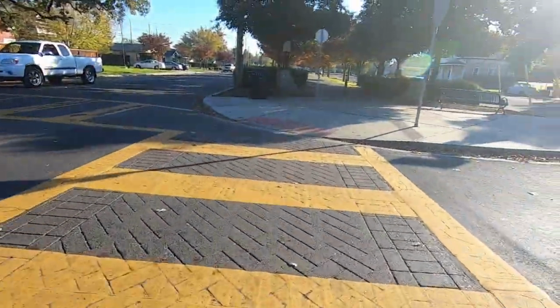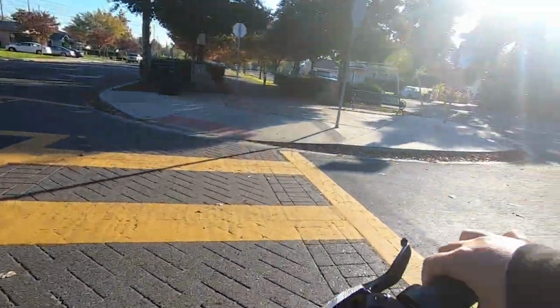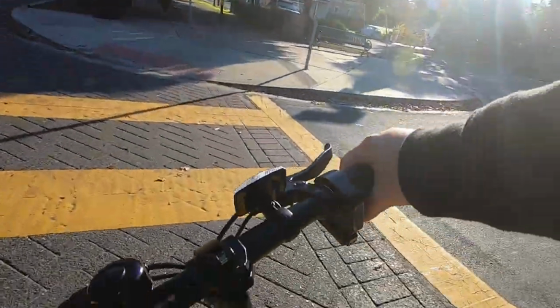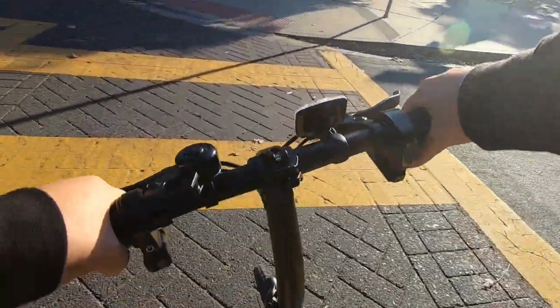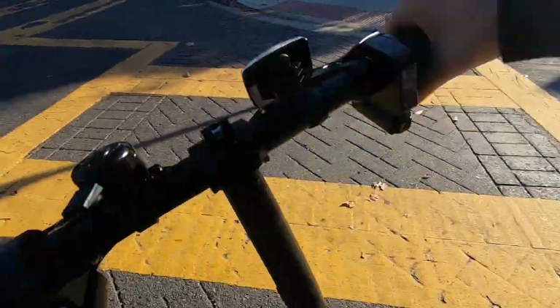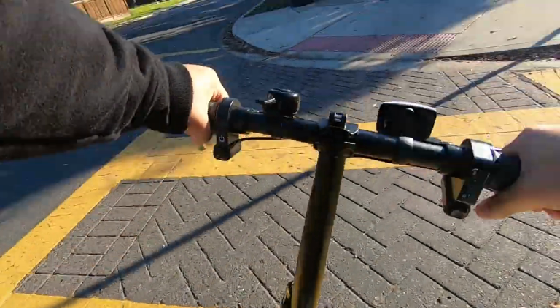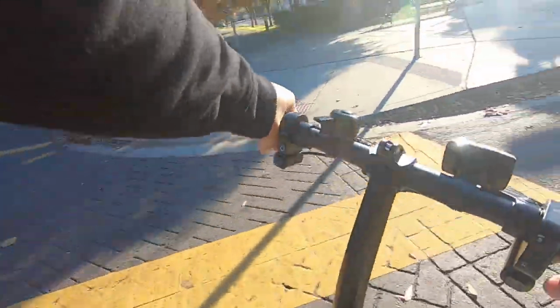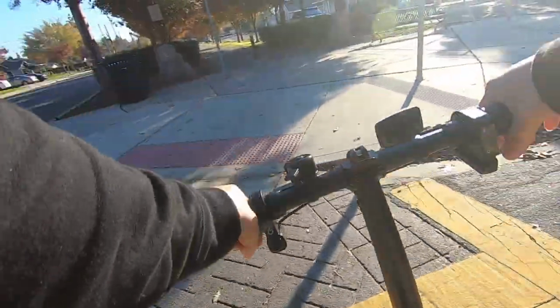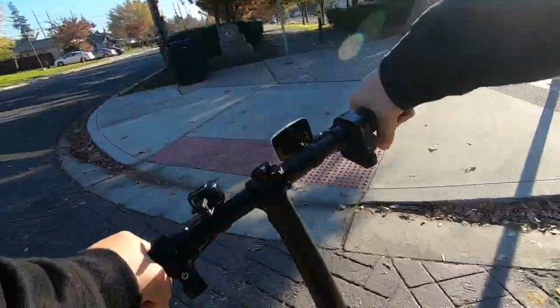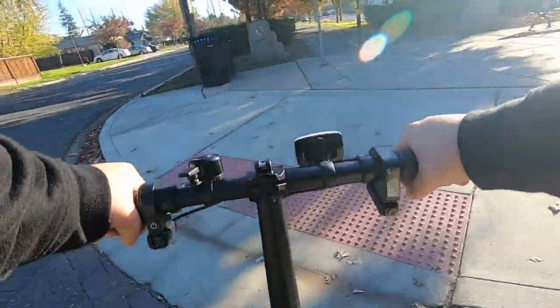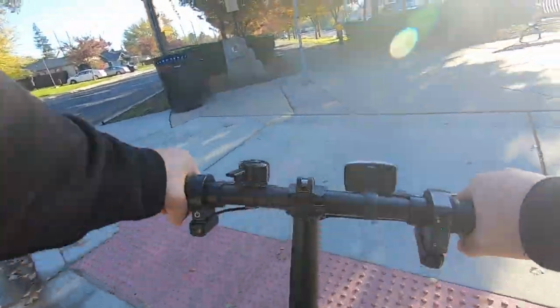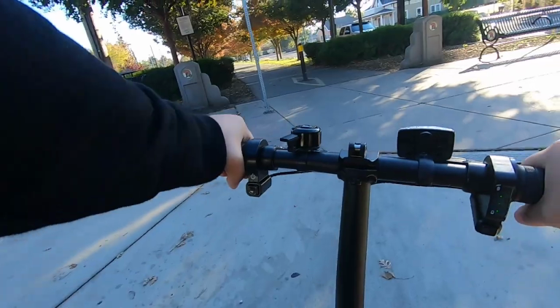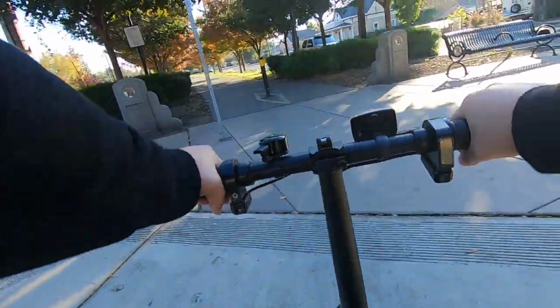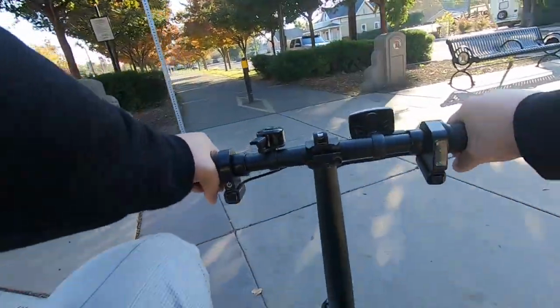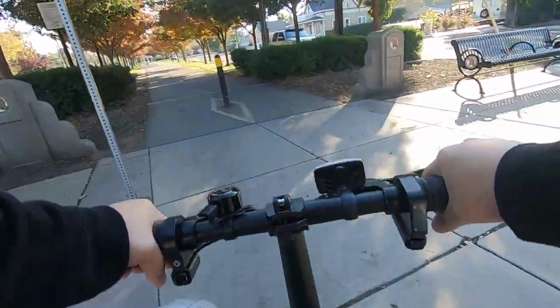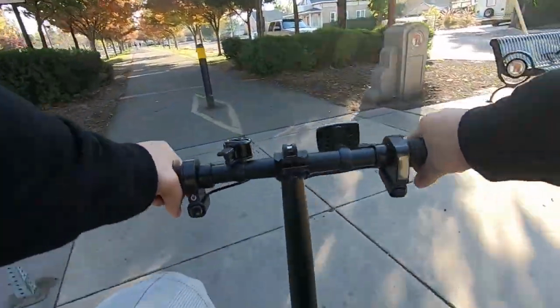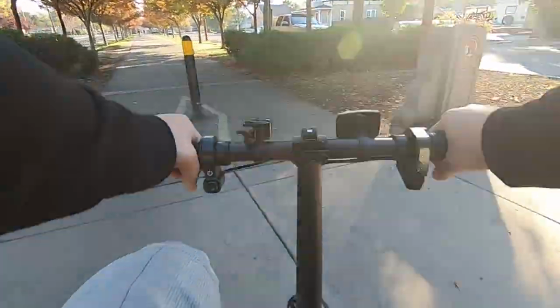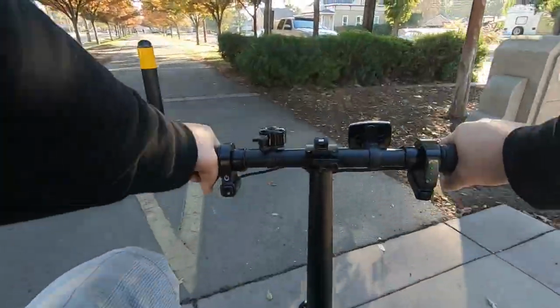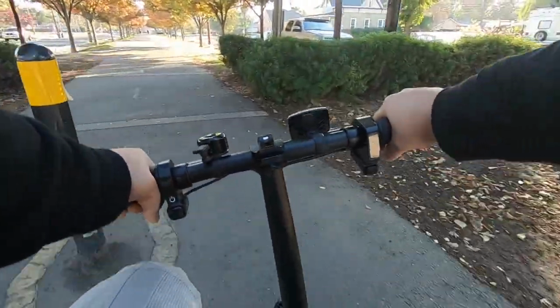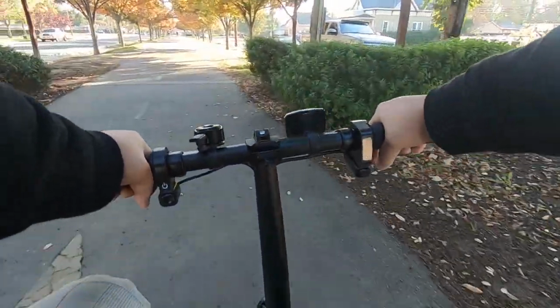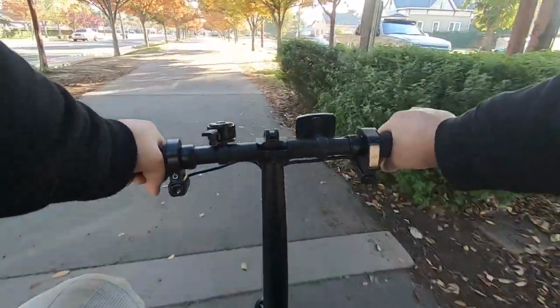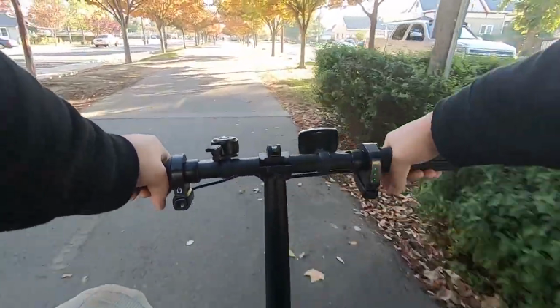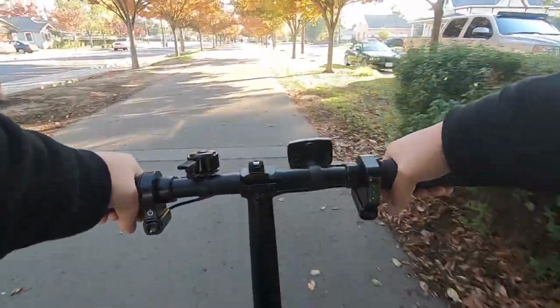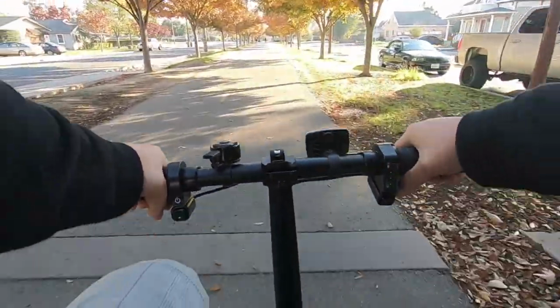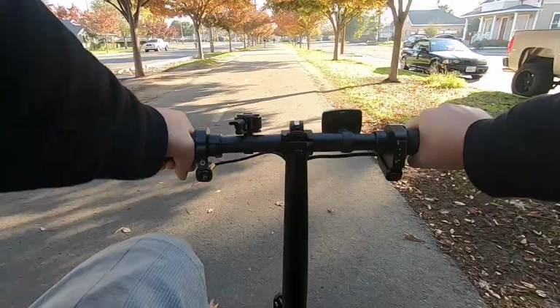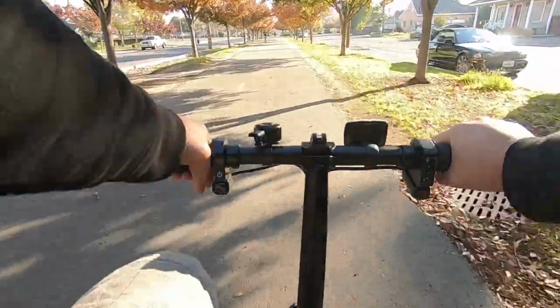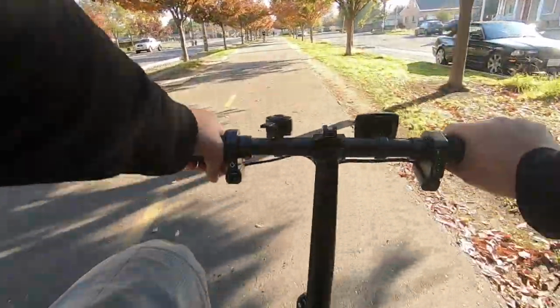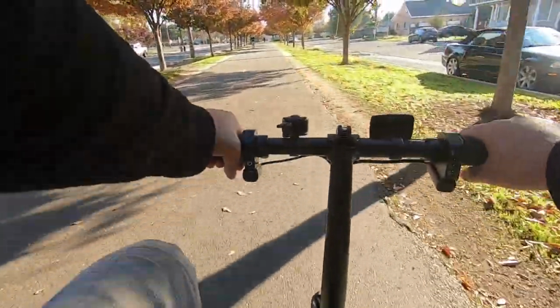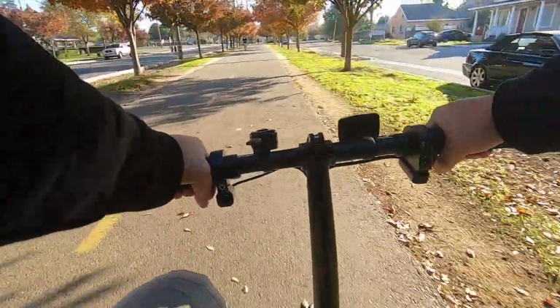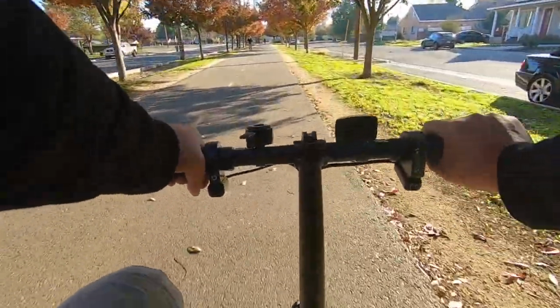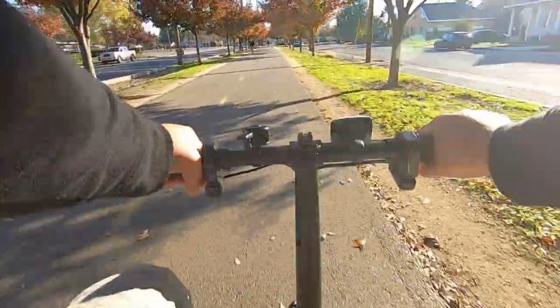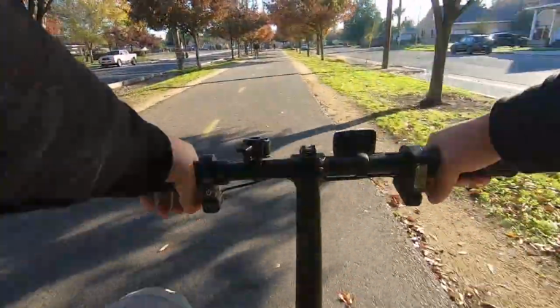As you can see here, it happened to me. It's hard to control the bike when this happens because you will most likely still have your hand twisting on the throttle causing the back wheel to spin out of control. Beside these two pieces of advice, I think we are ready for the ride test.